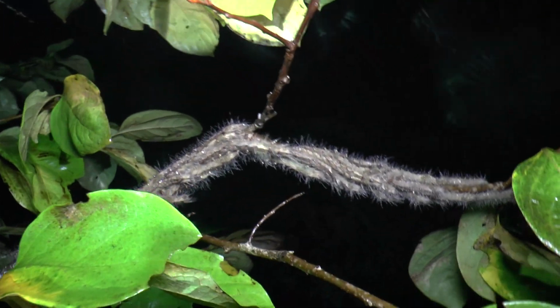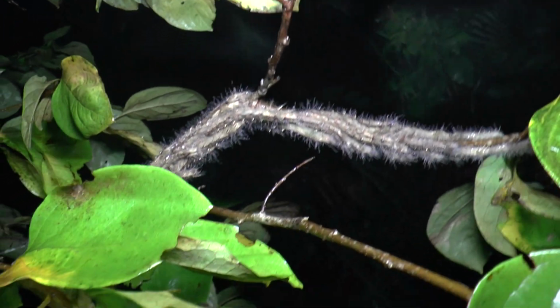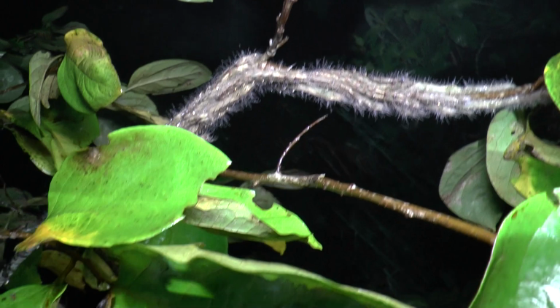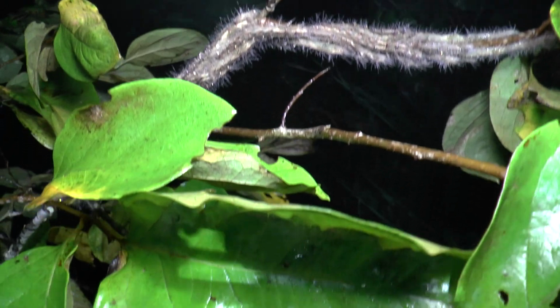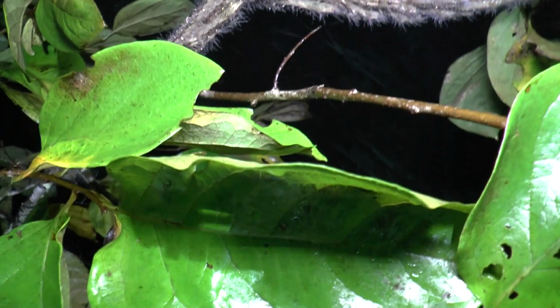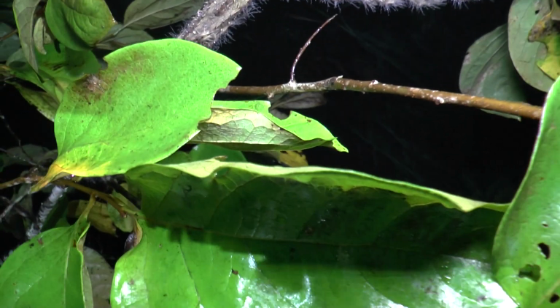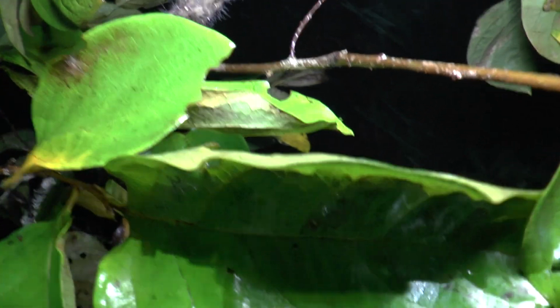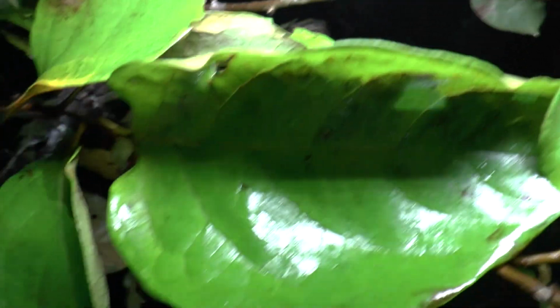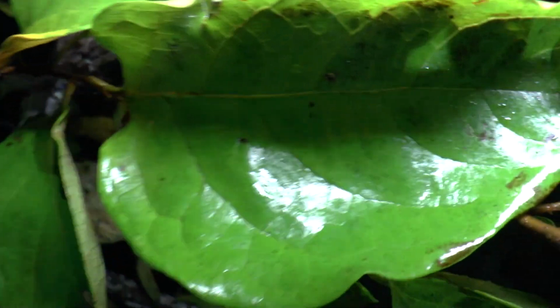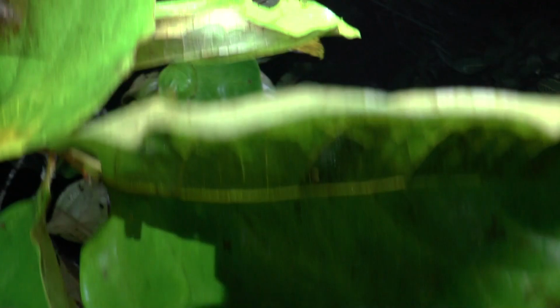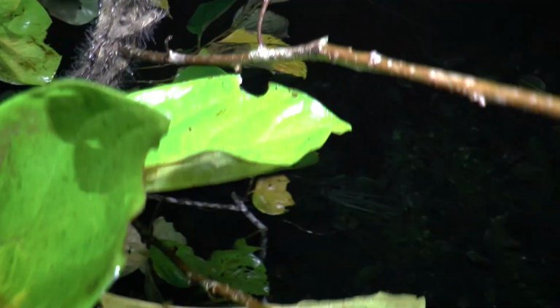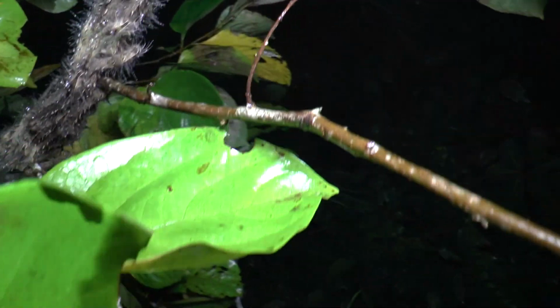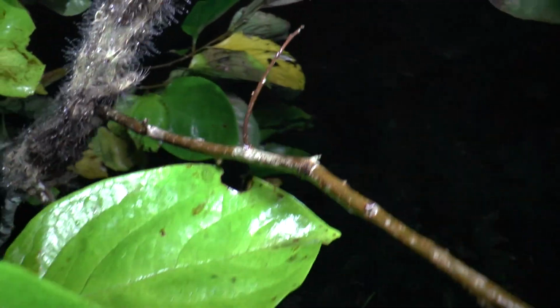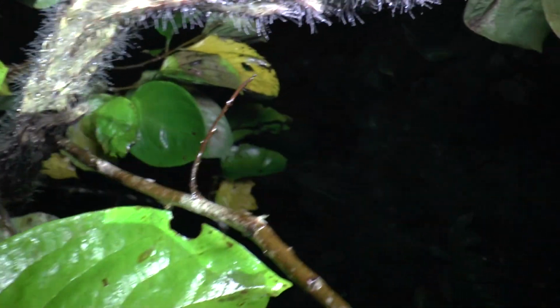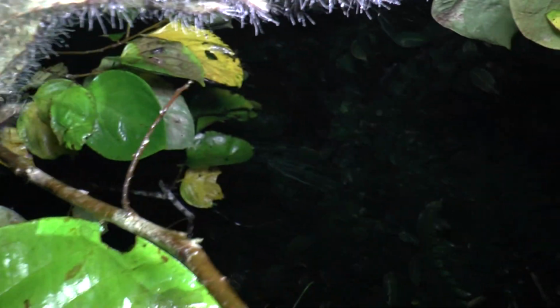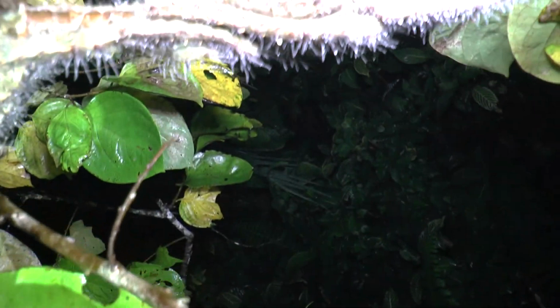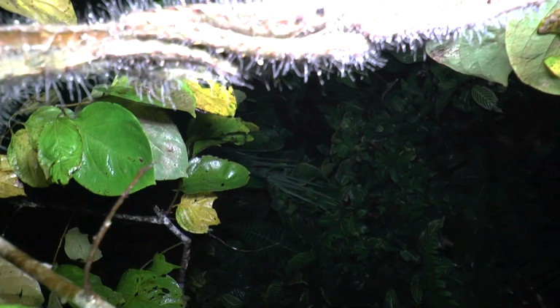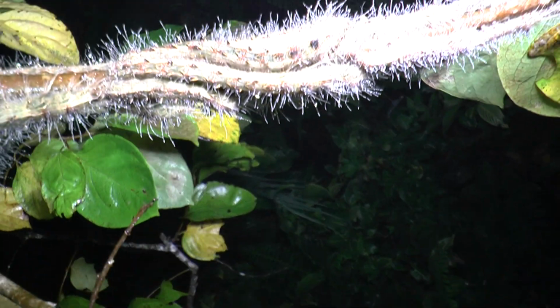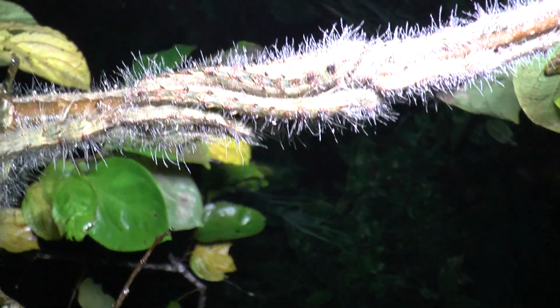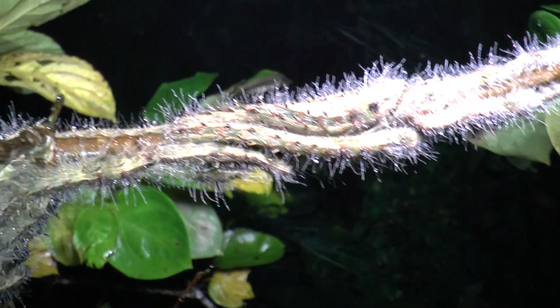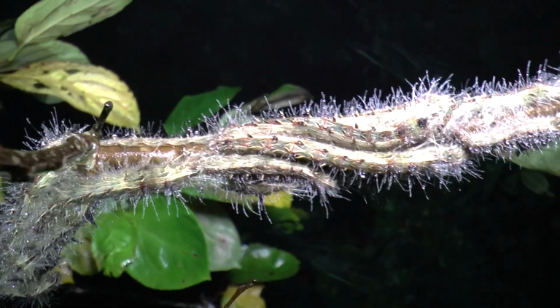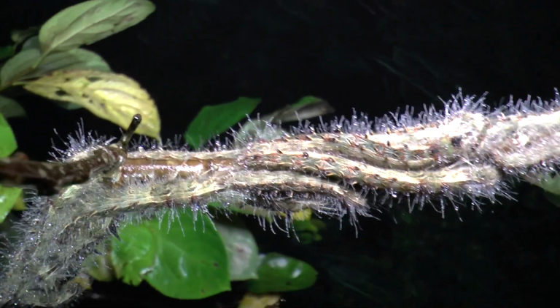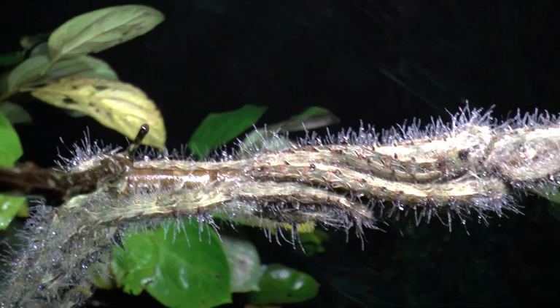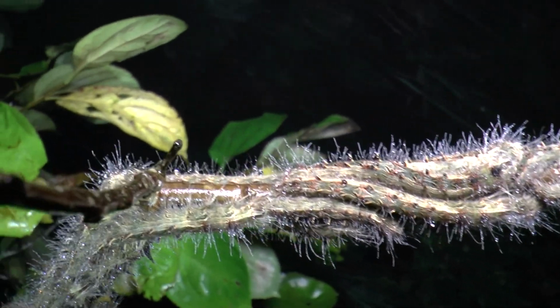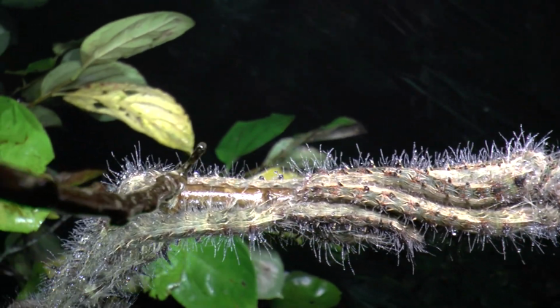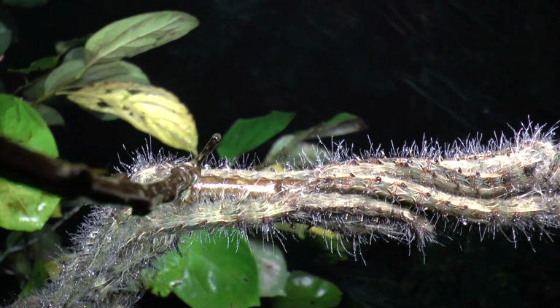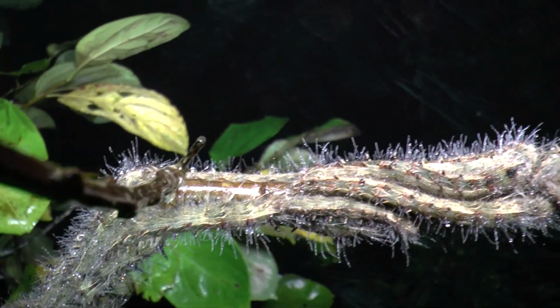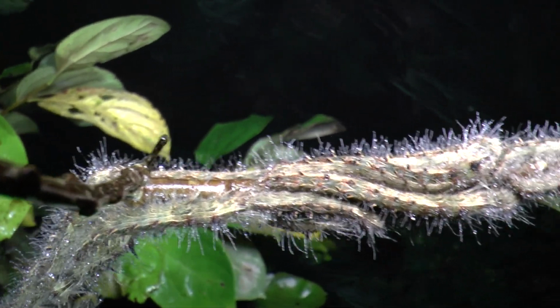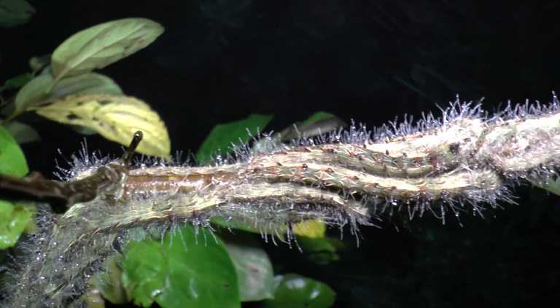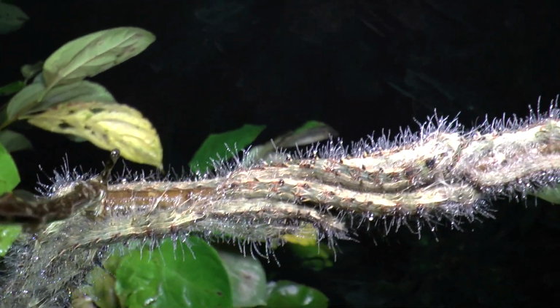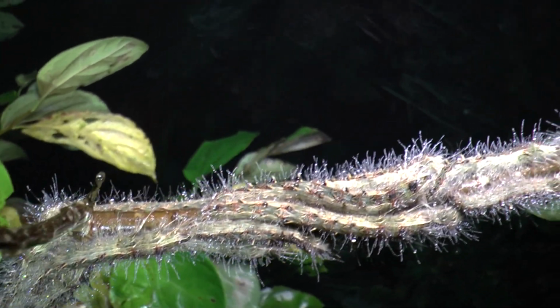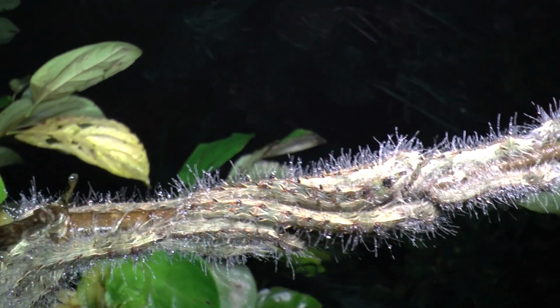I've got no idea what the species is — if anyone has any idea, I'd be very interested to hear any suggestions.